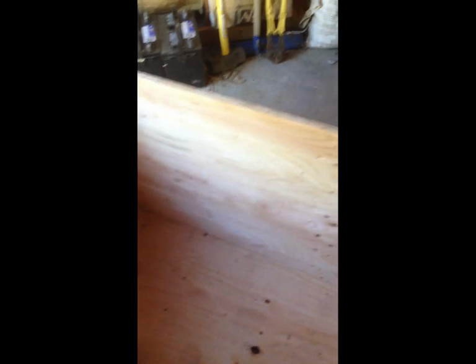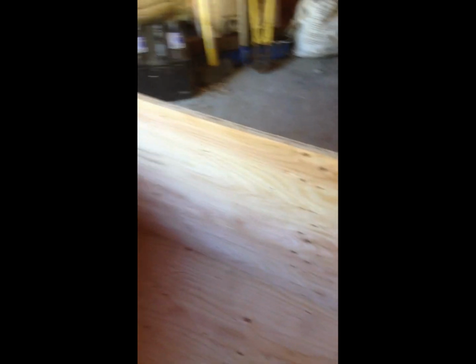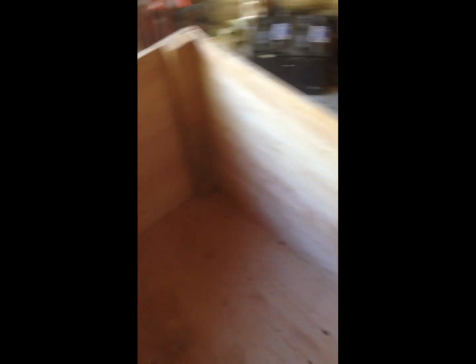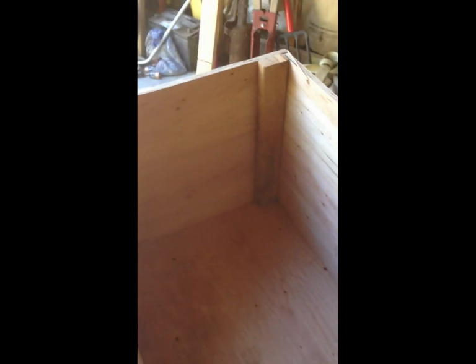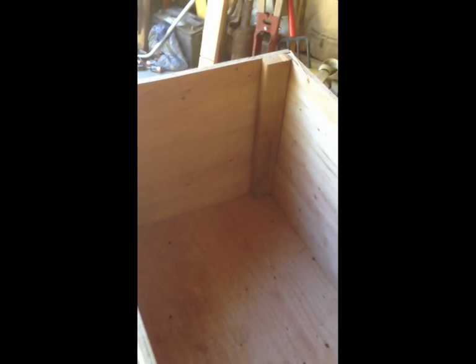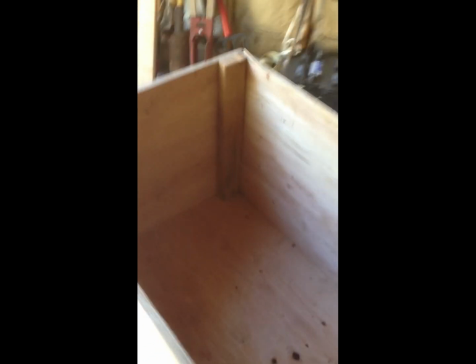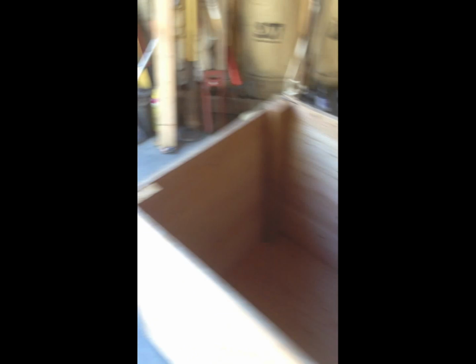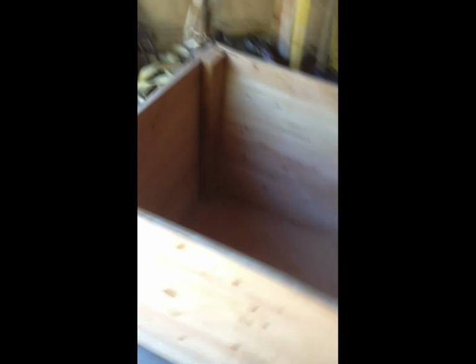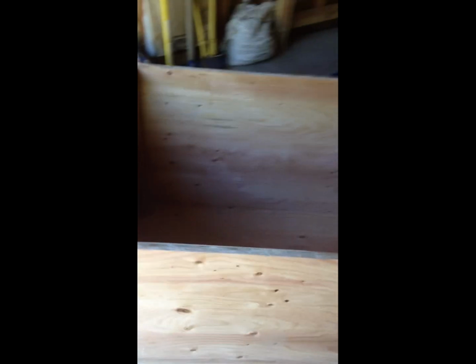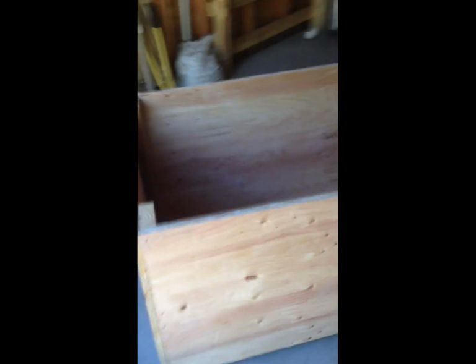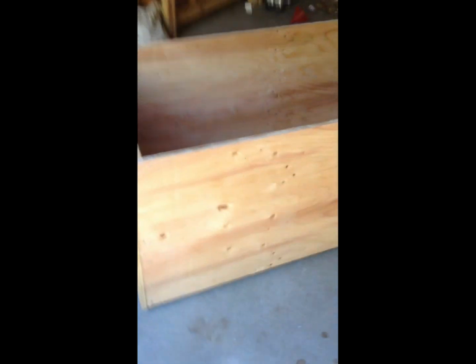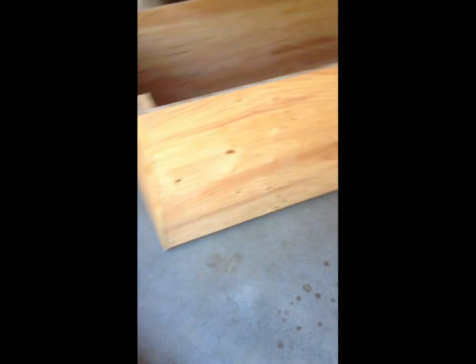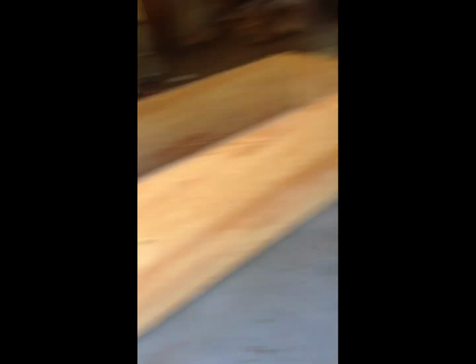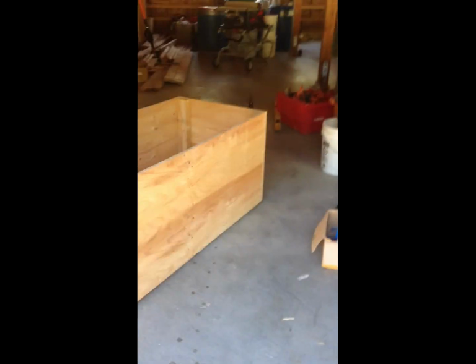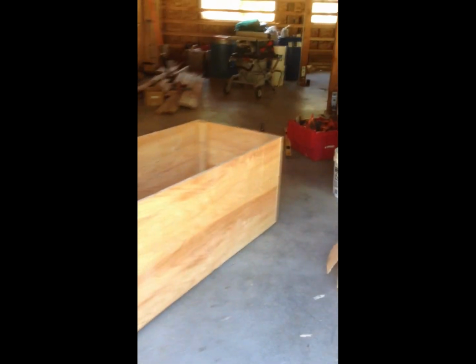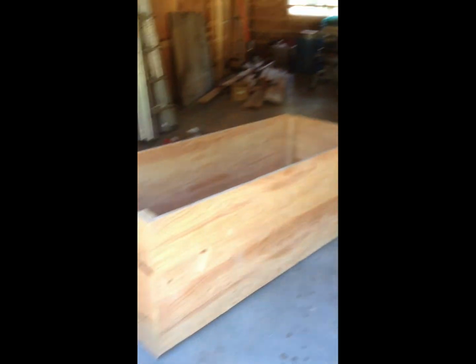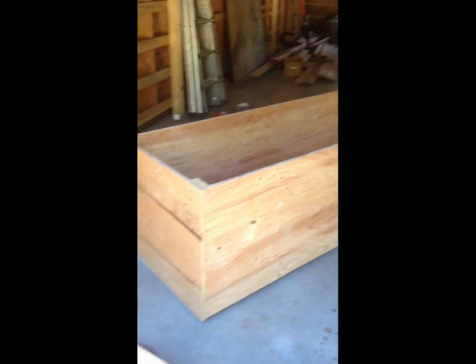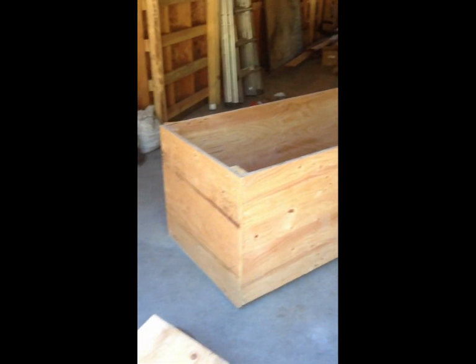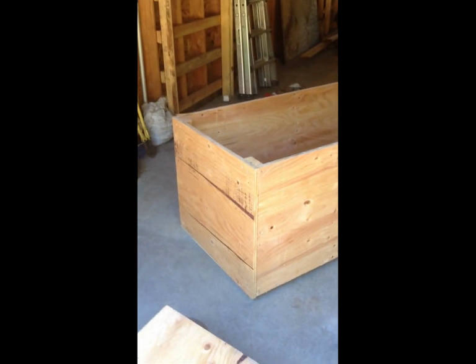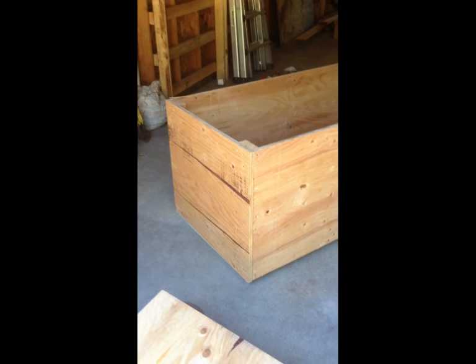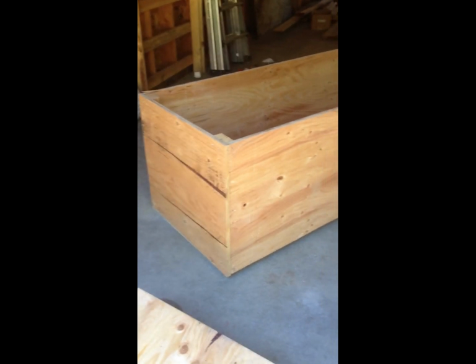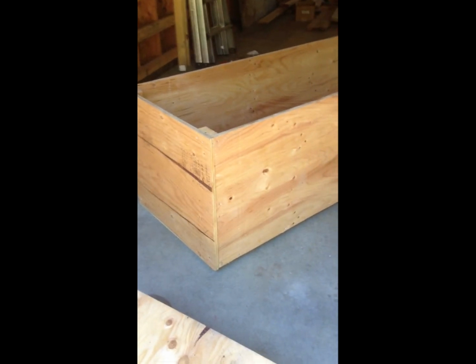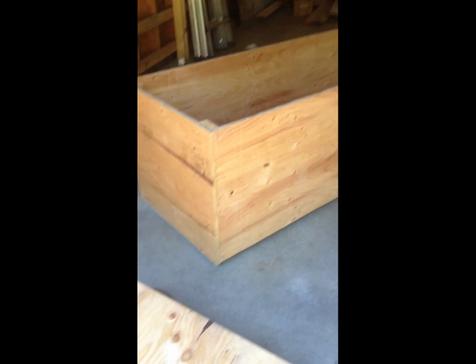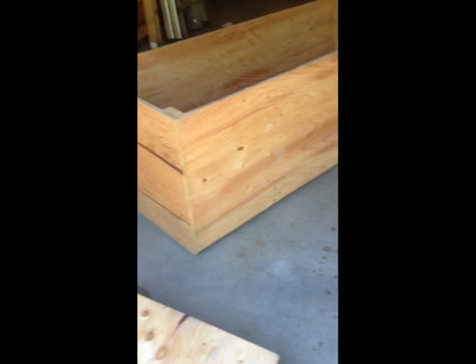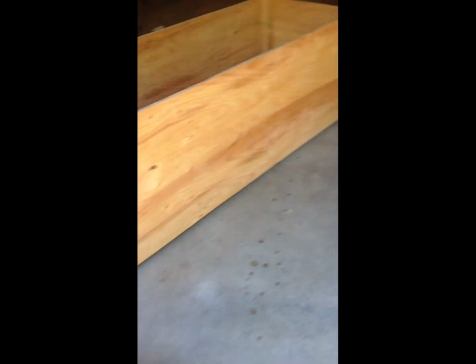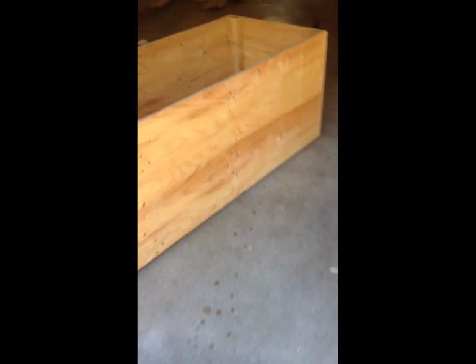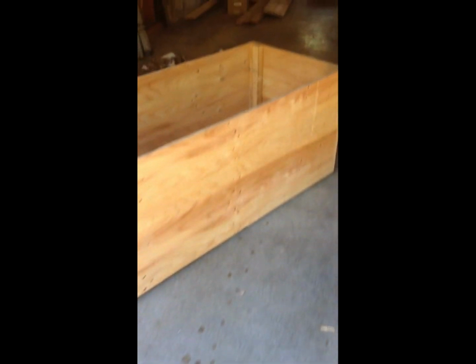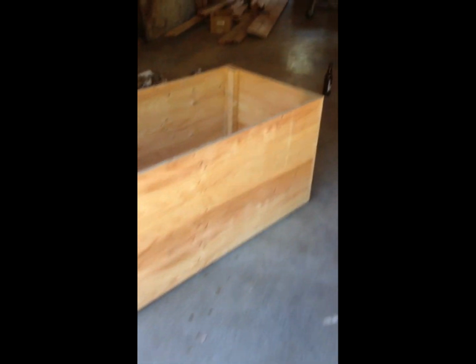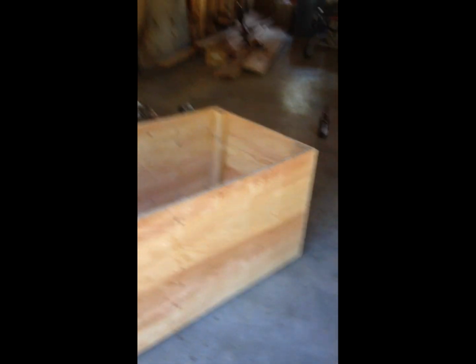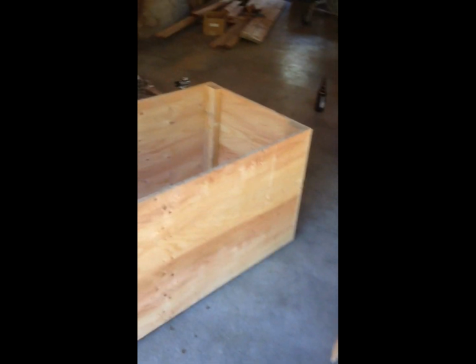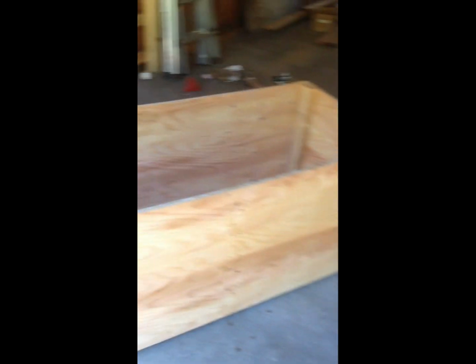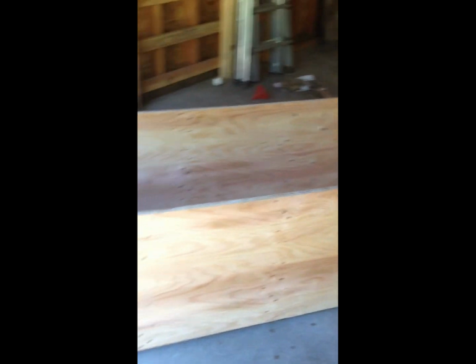I'm going to paint this whole box with thermo shield on the outside so it'll have good thermal protection. This is standard 3¼ inch plywood.